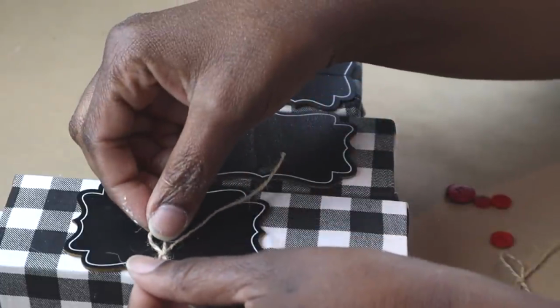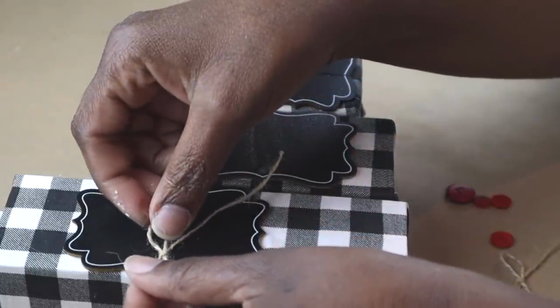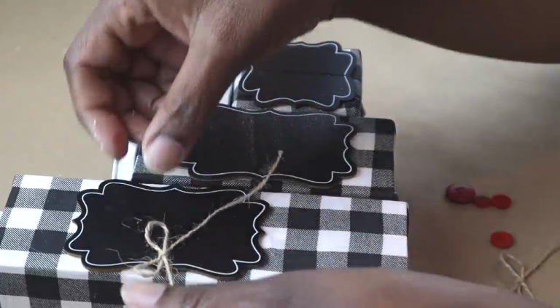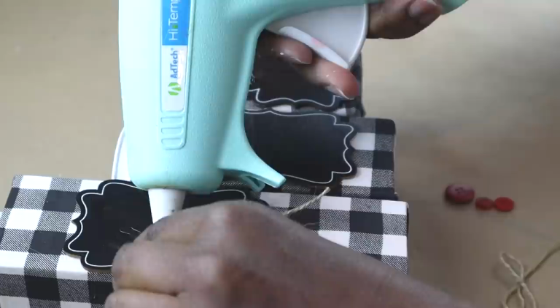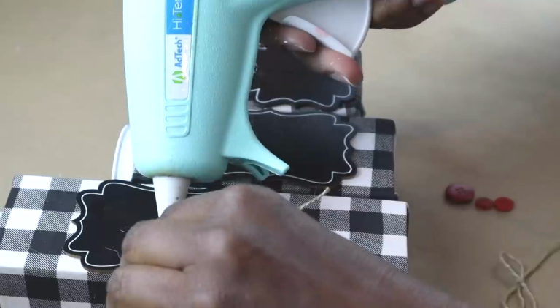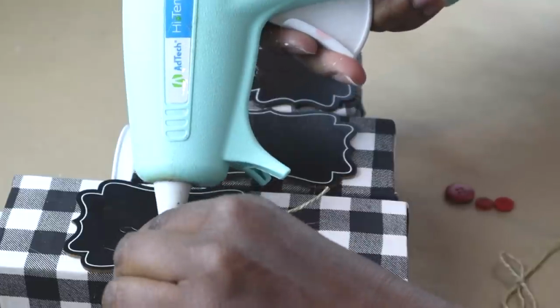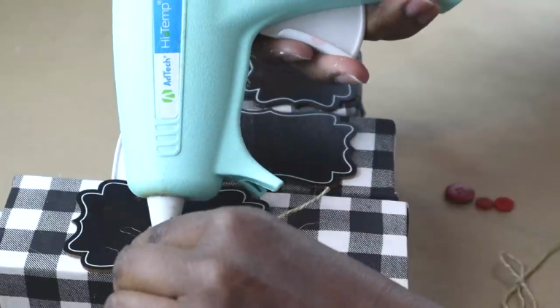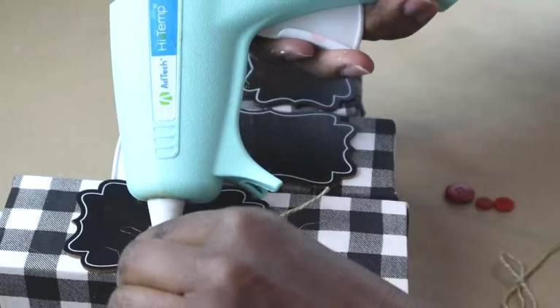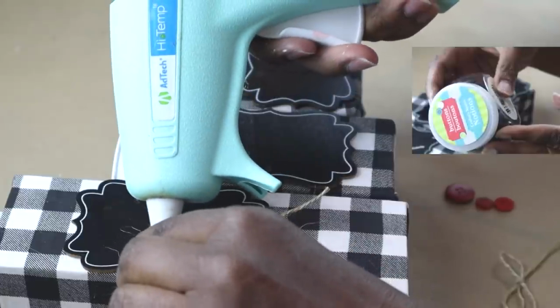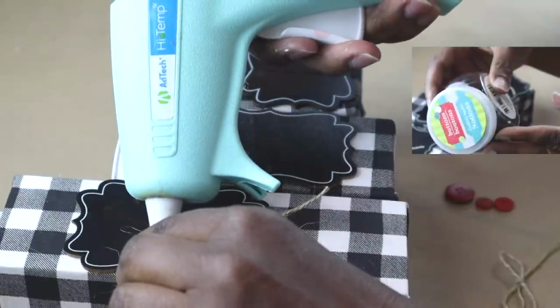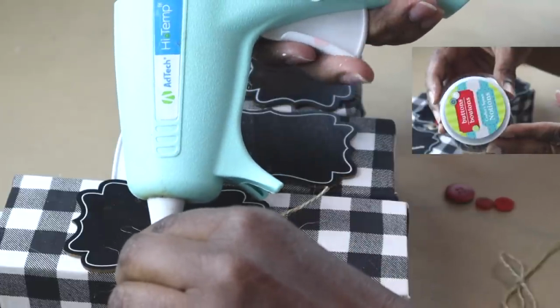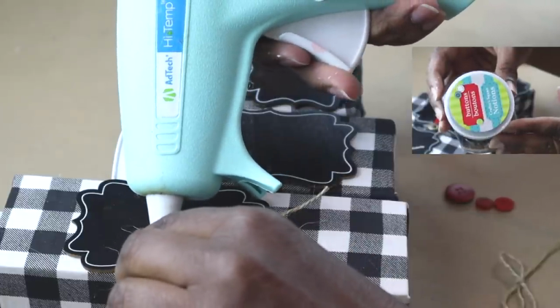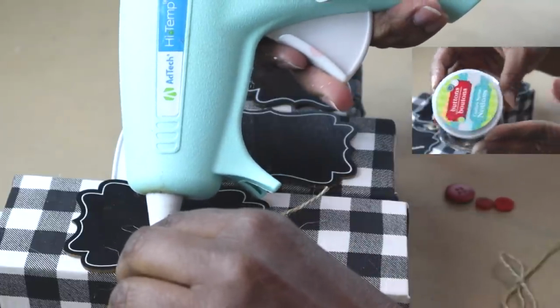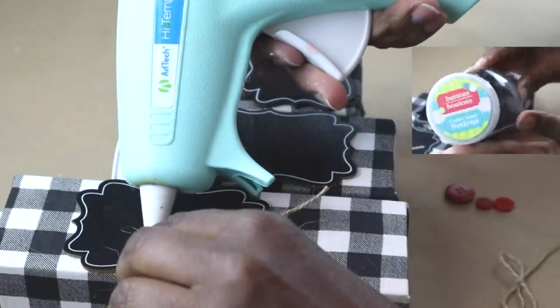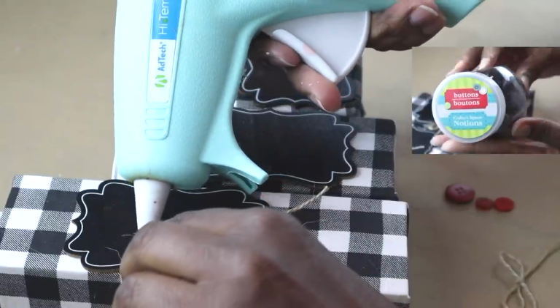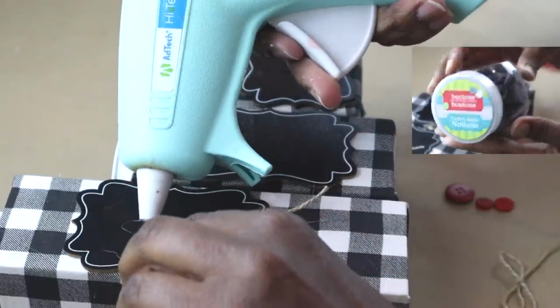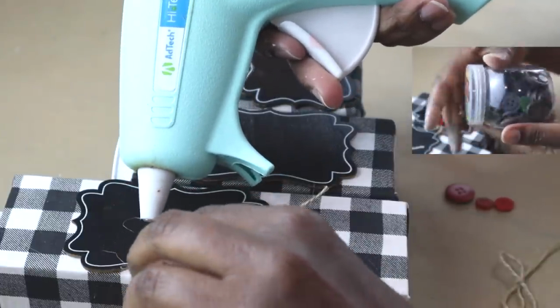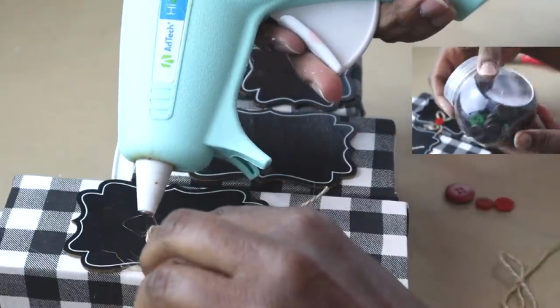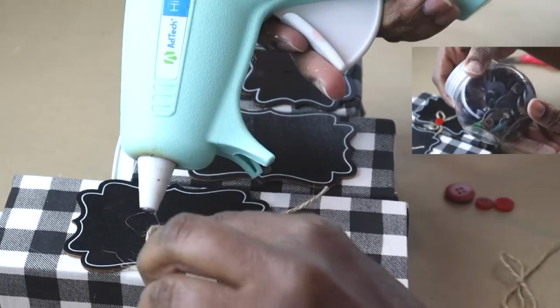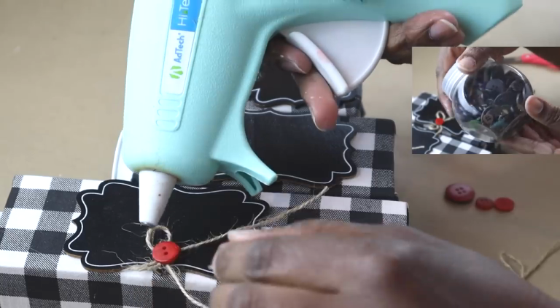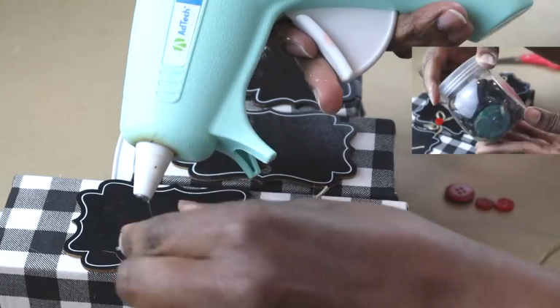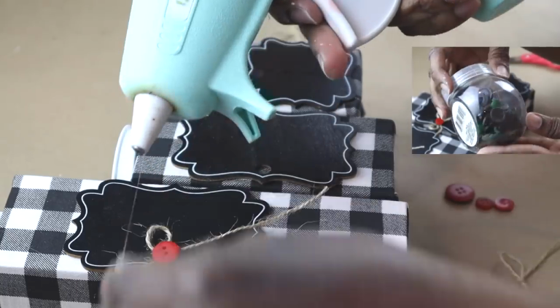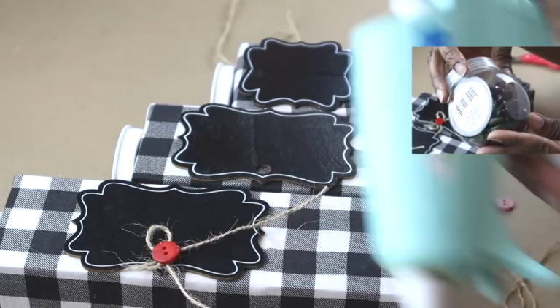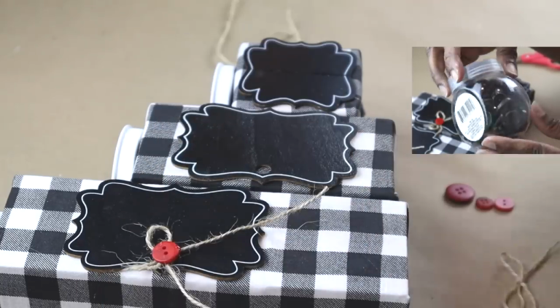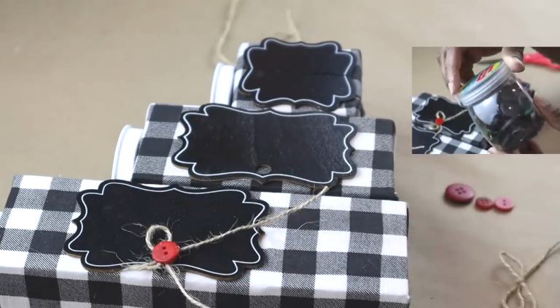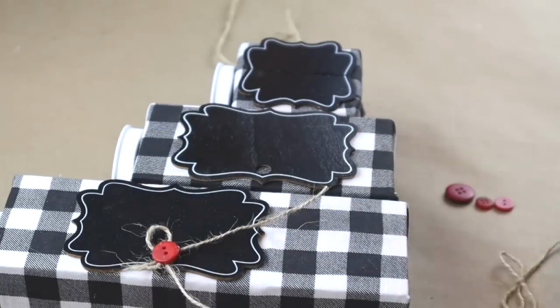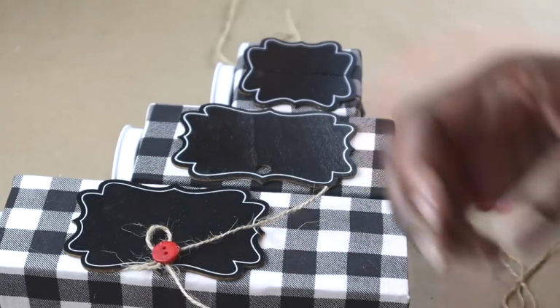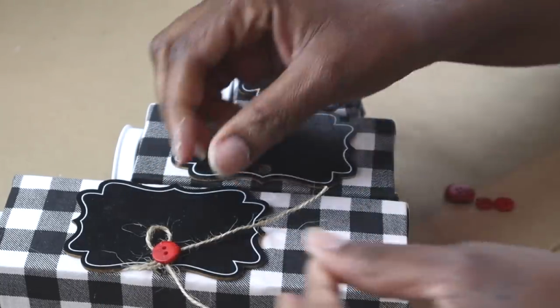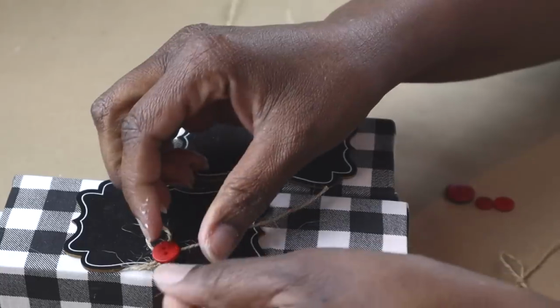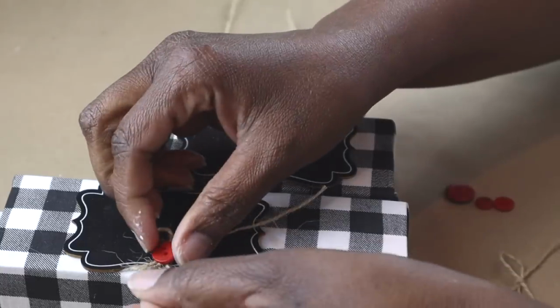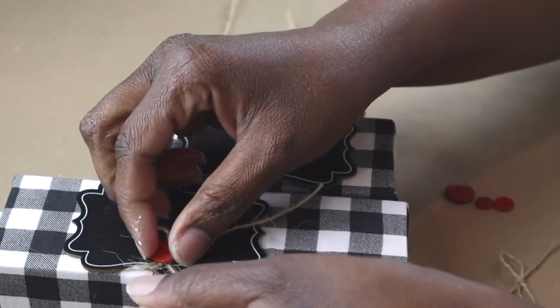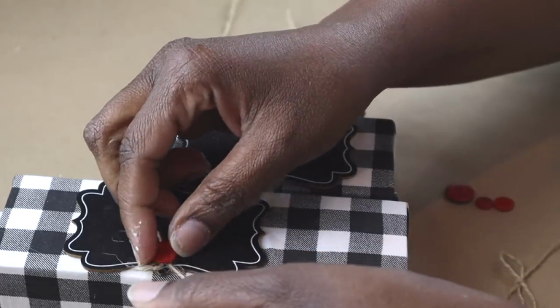For an additional splash of color, I took these buttons from Dollar Tree. I found all the little red ones and I'm going to hot glue that right into the center of each bow.